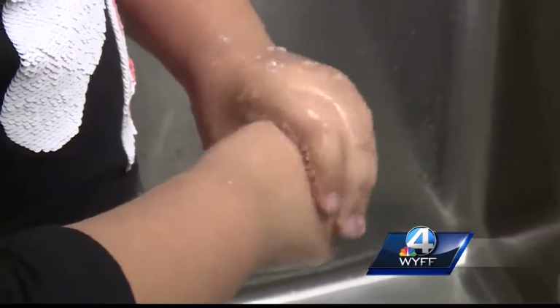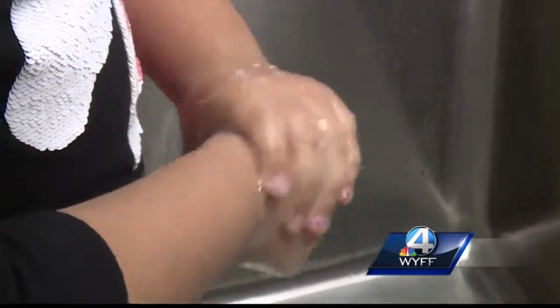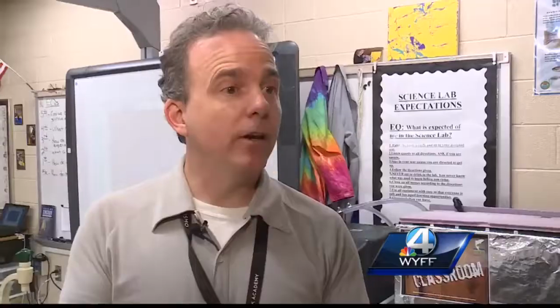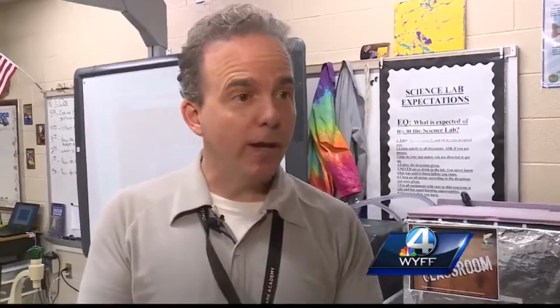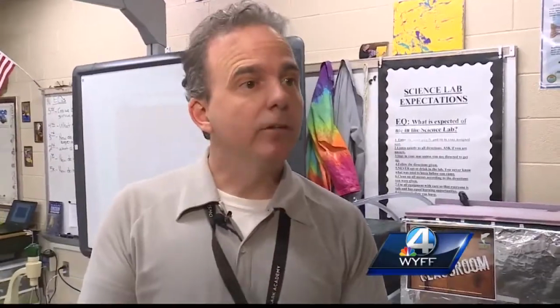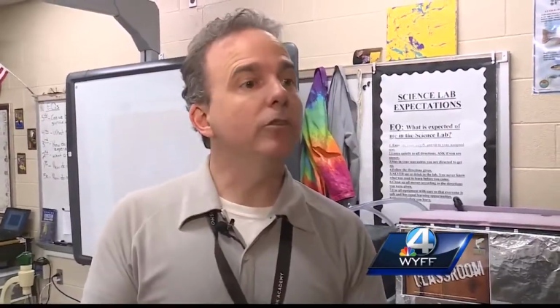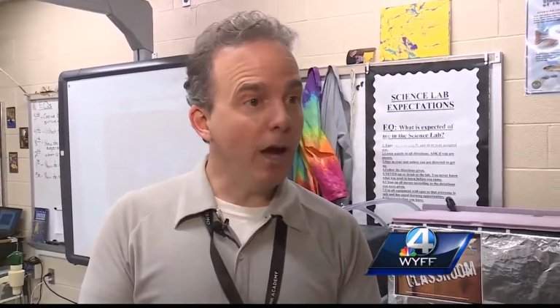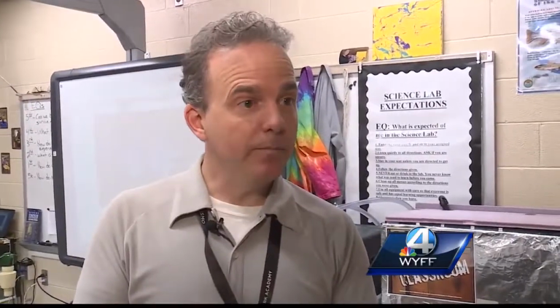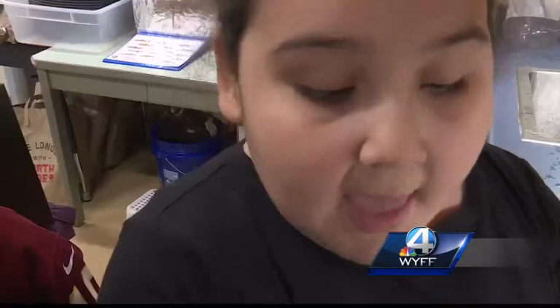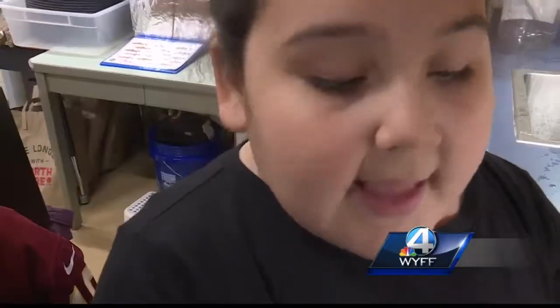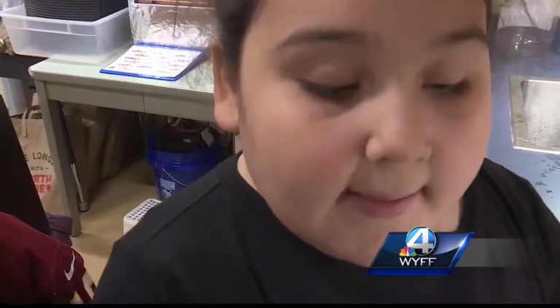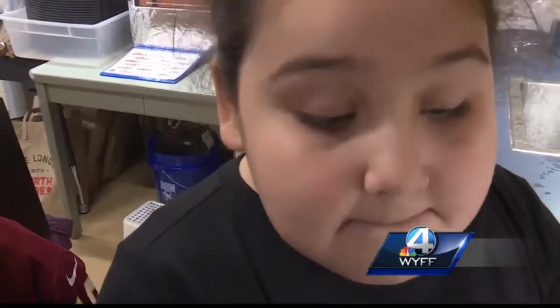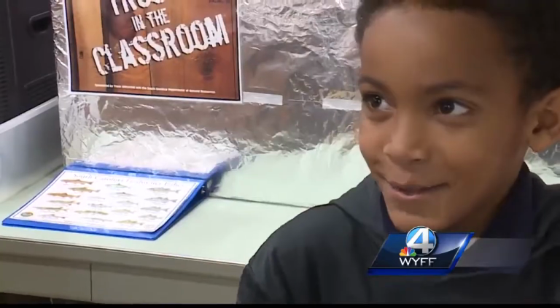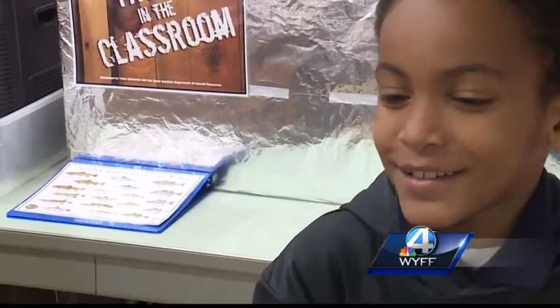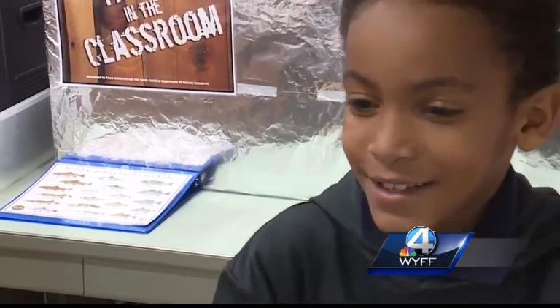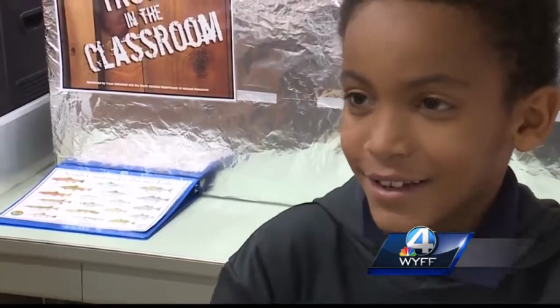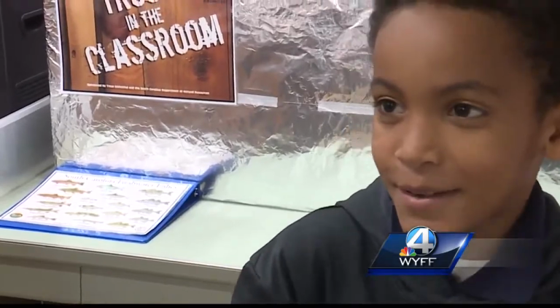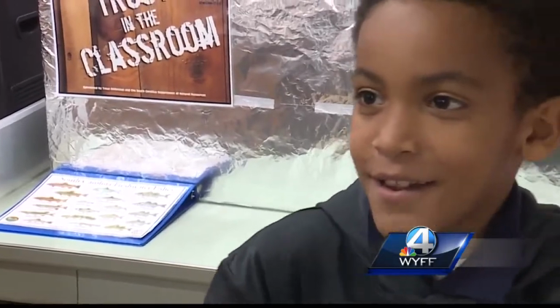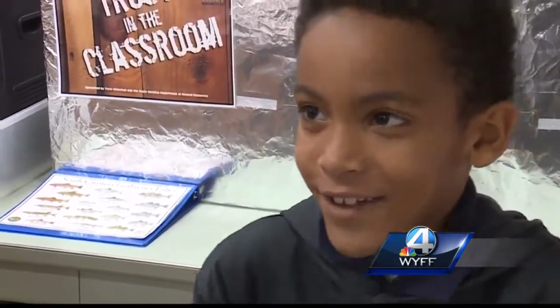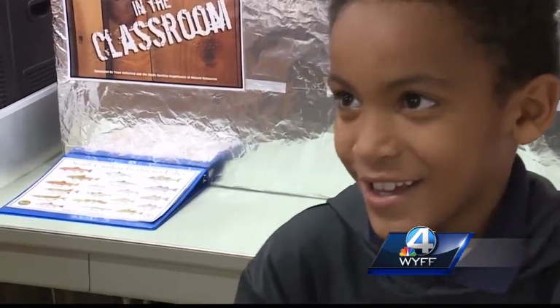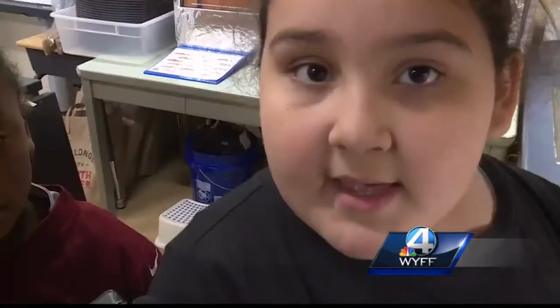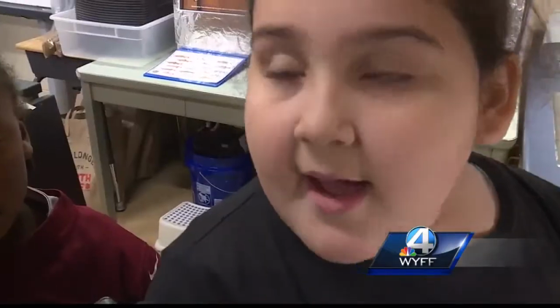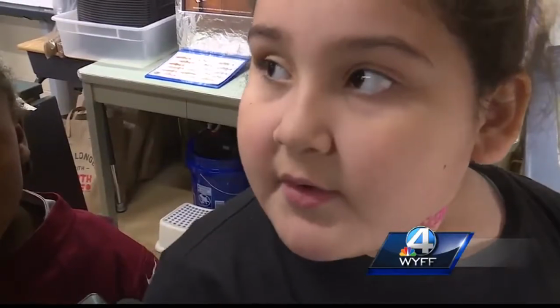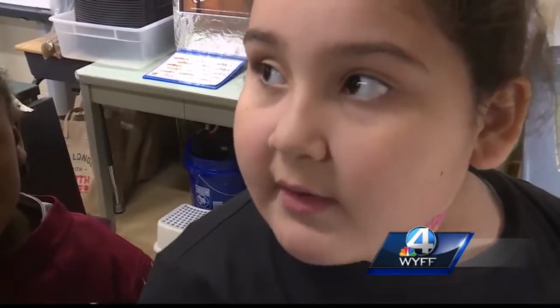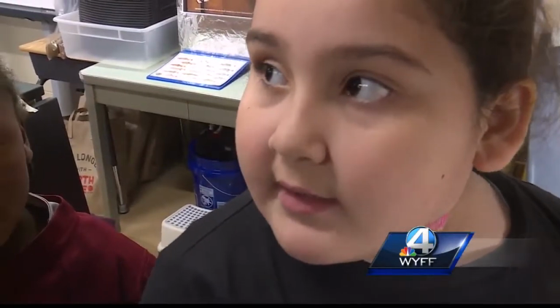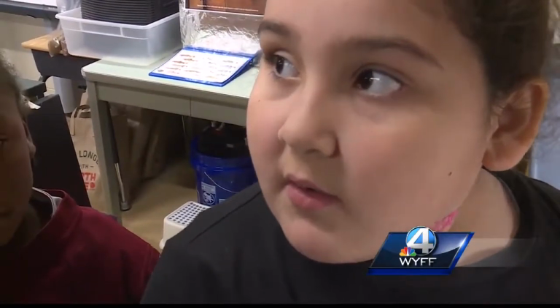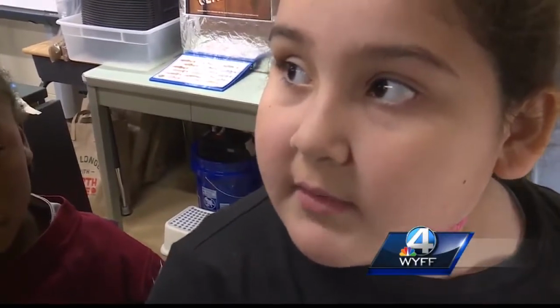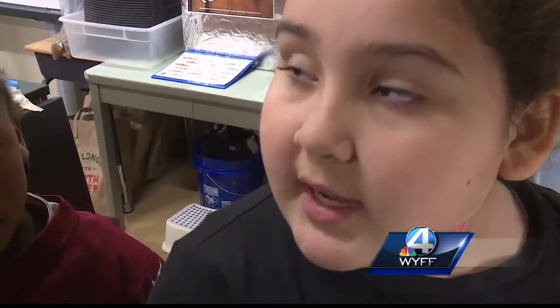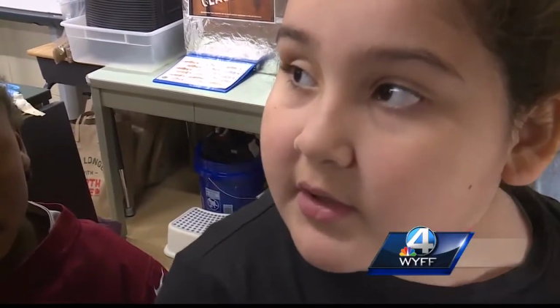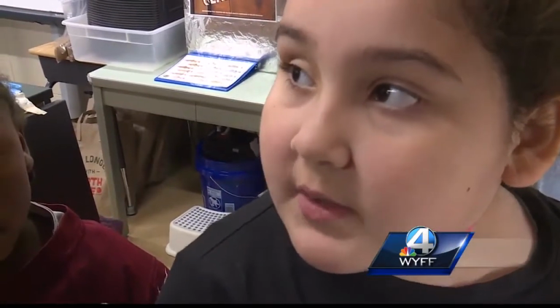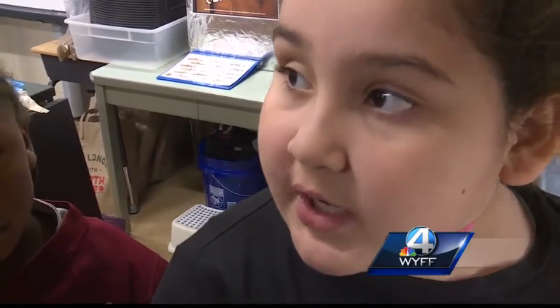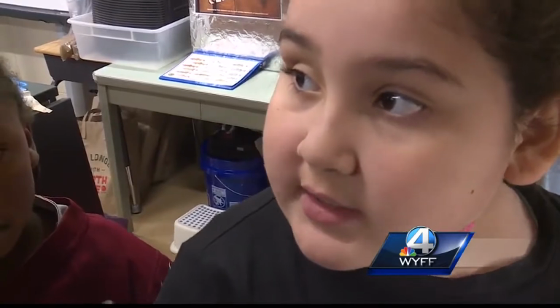Mr. Blocker says to scrub for the entire 25 seconds, concentrating on fingernails and thumbs. The soap's got to have enough time to do its job. Students reacted positively: 'I like it. It was kind of funny. It can calm you down and let you know how much time you need to wash your hands.'